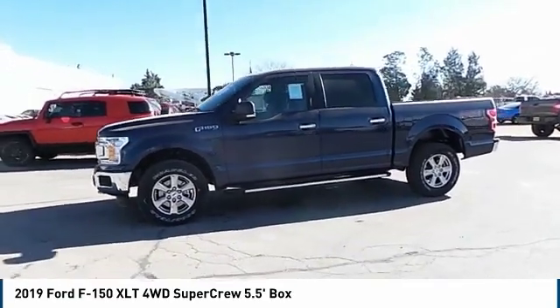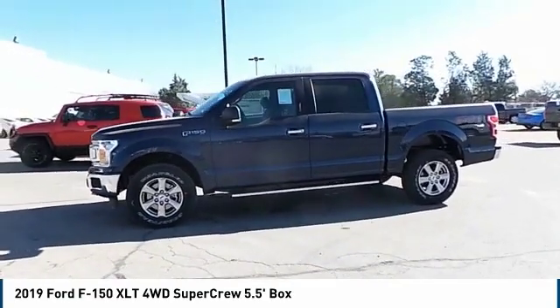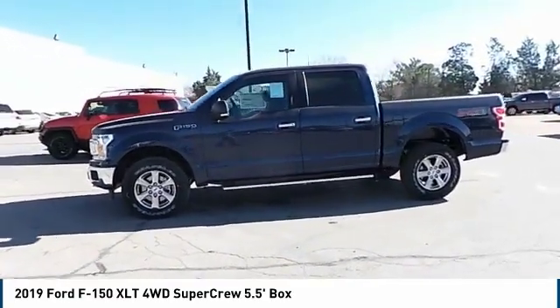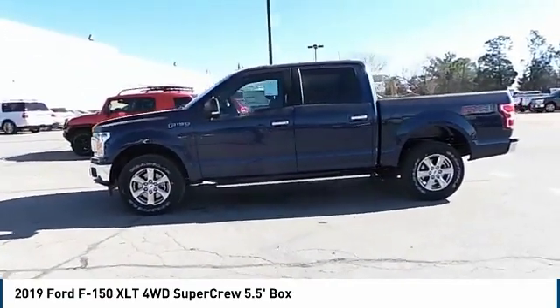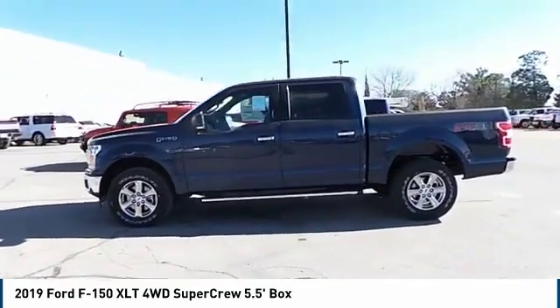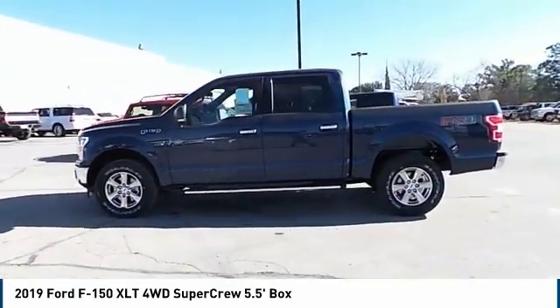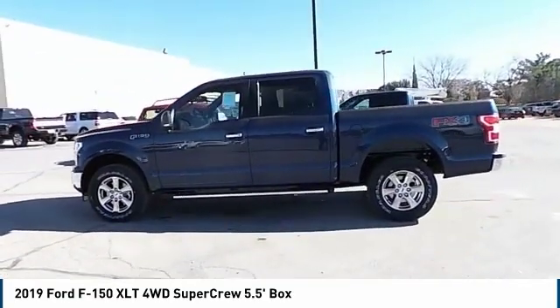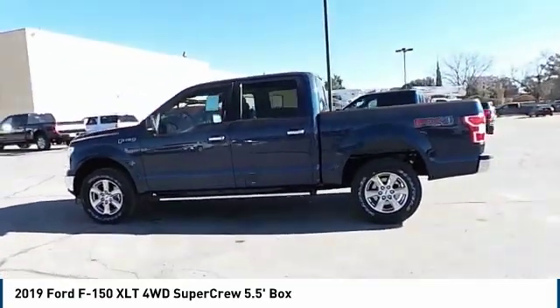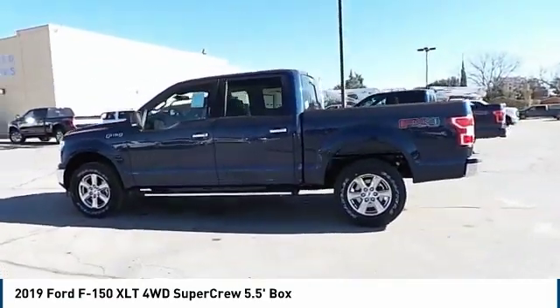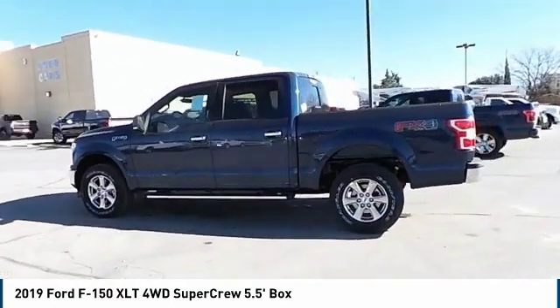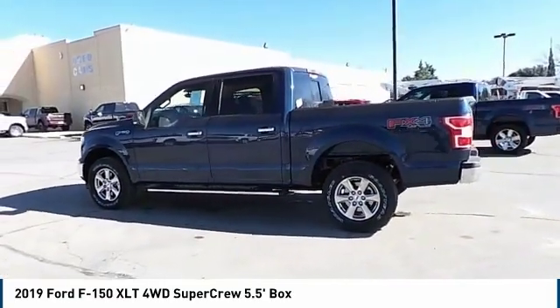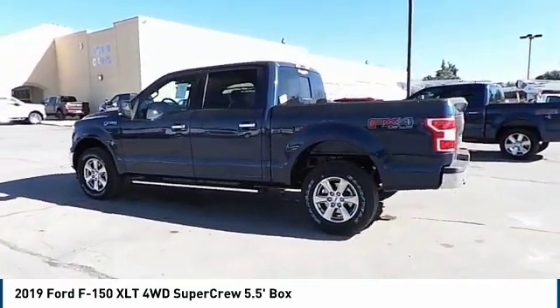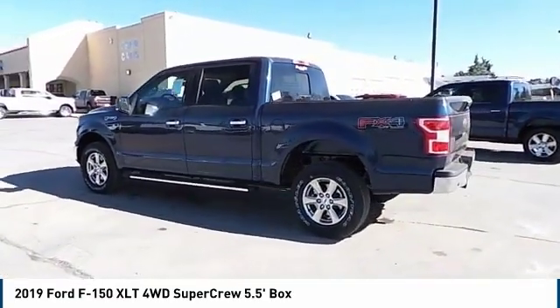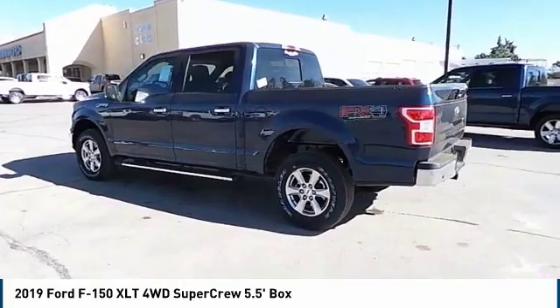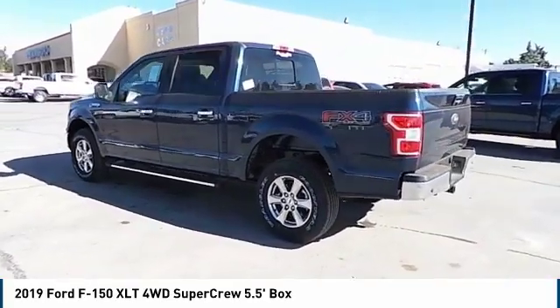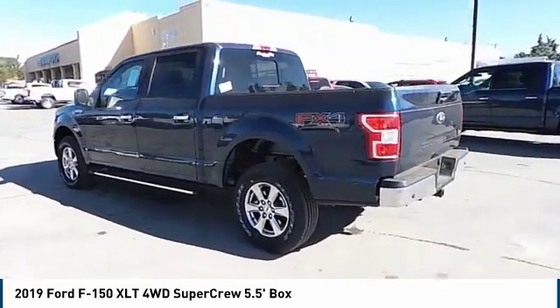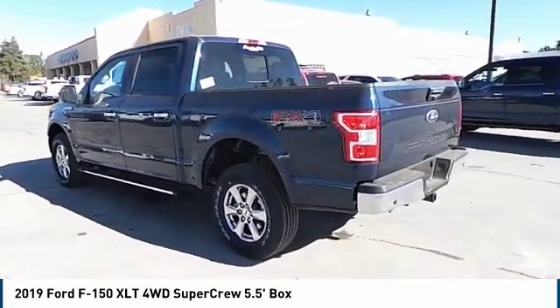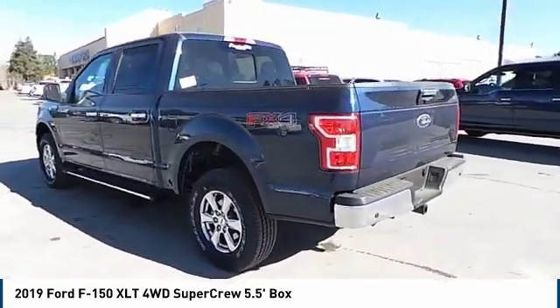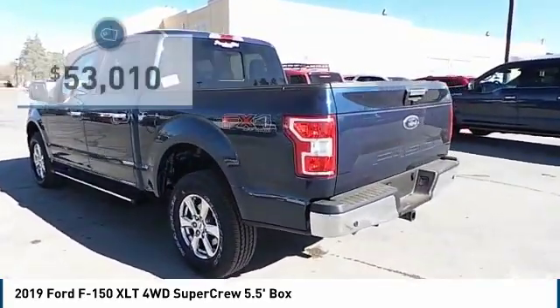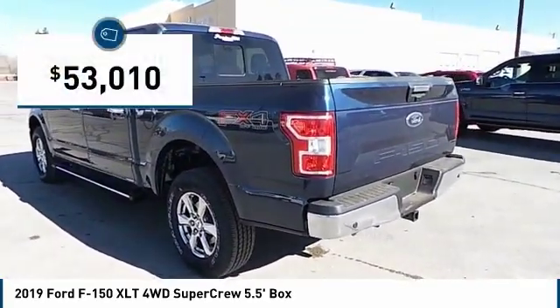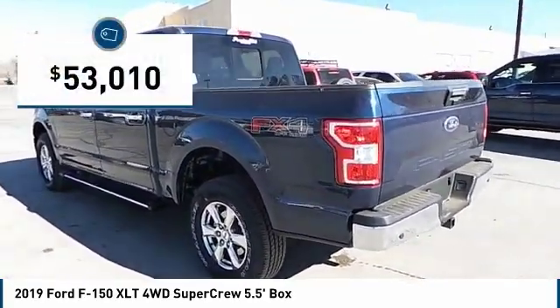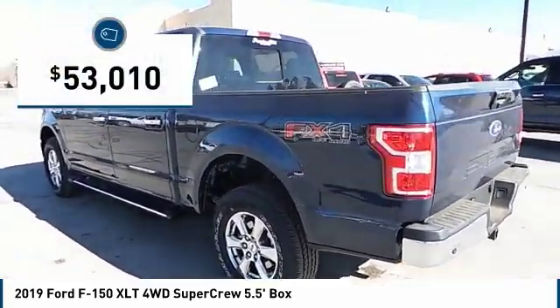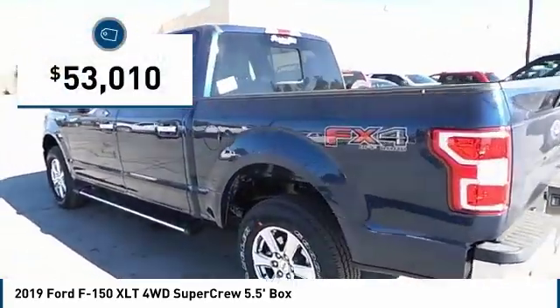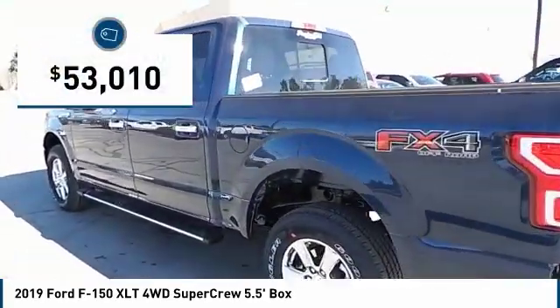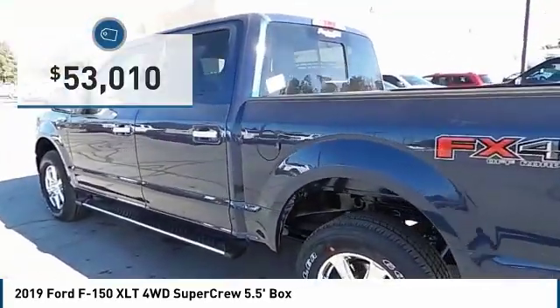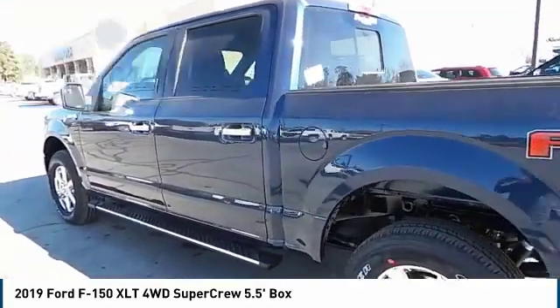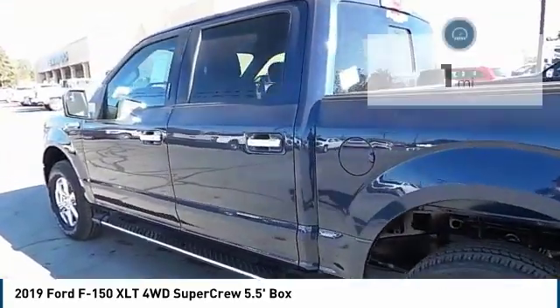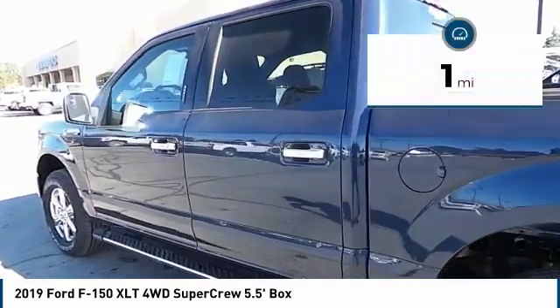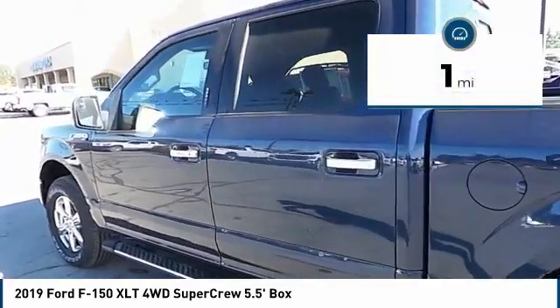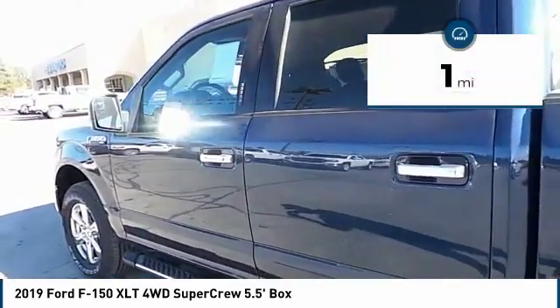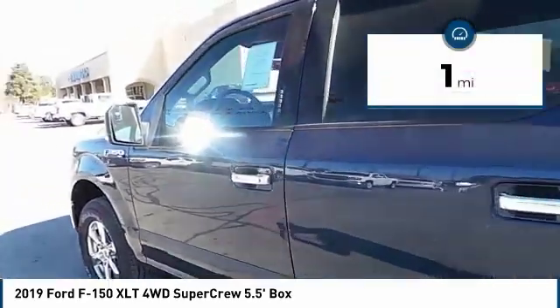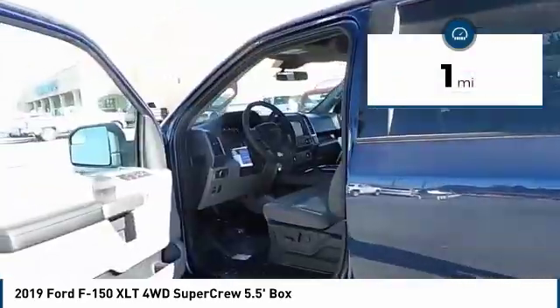A Ford F-150 knows how to handle any situation. It's built to follow orders, no whining, and is priced below $55,000. This vehicle has less than 100 miles.